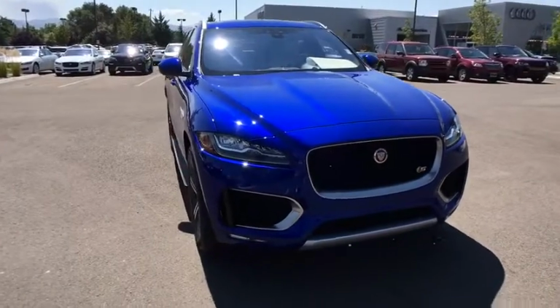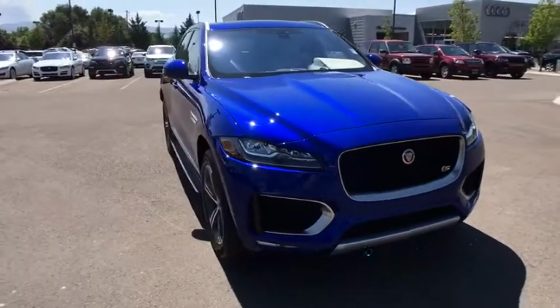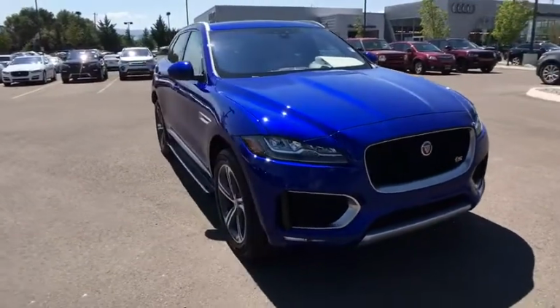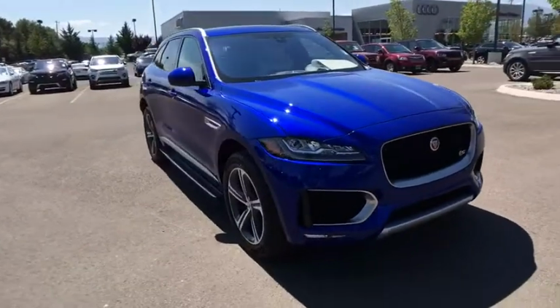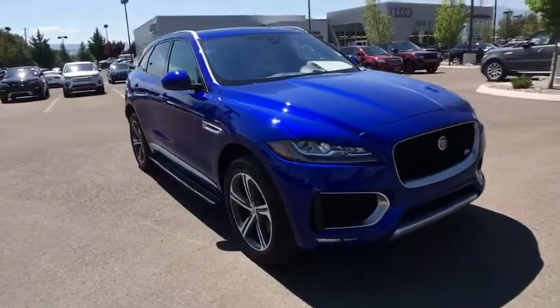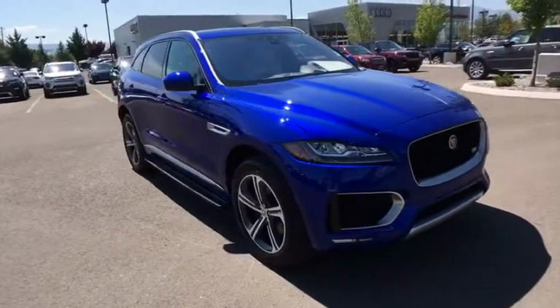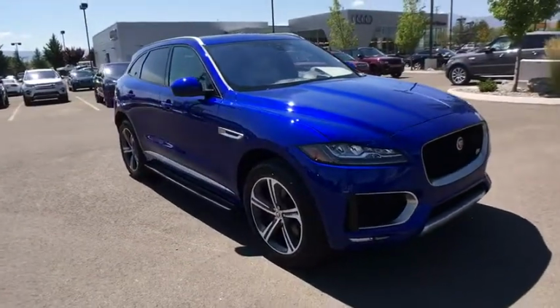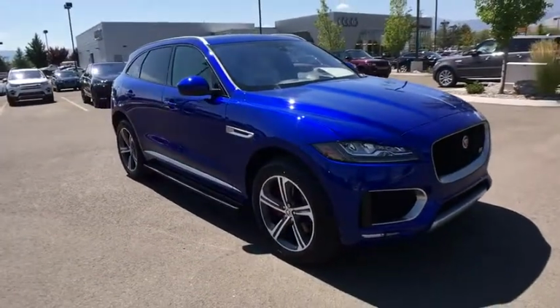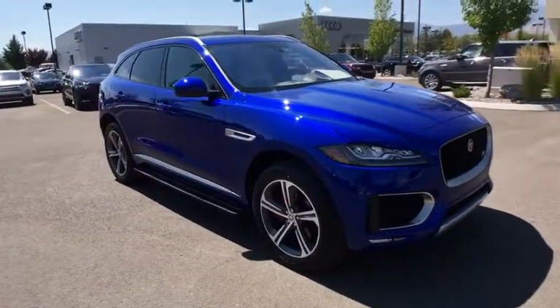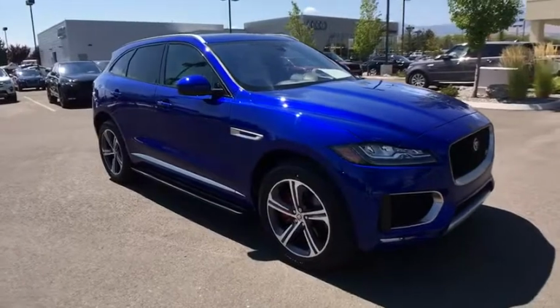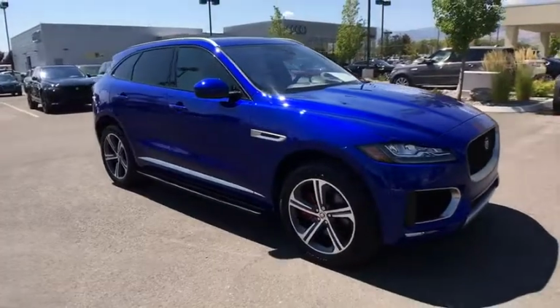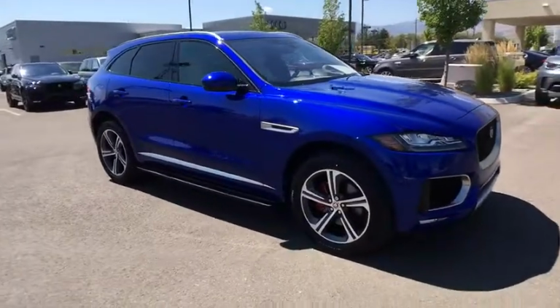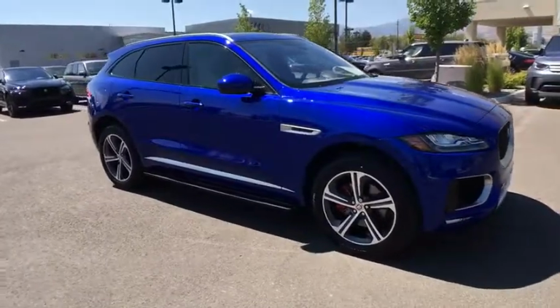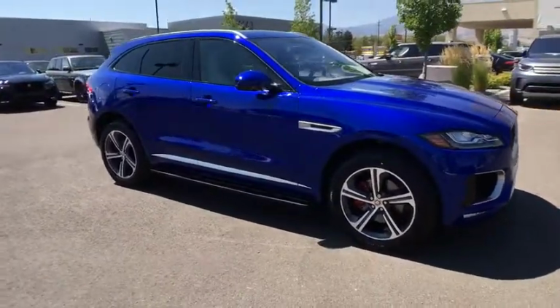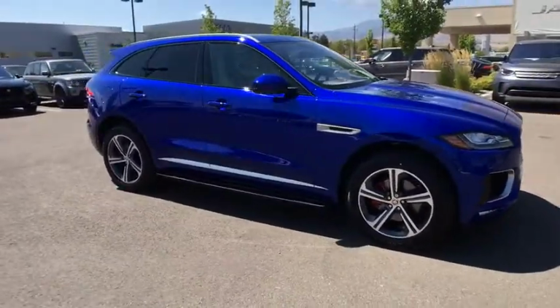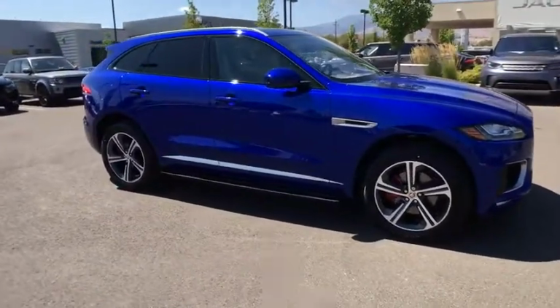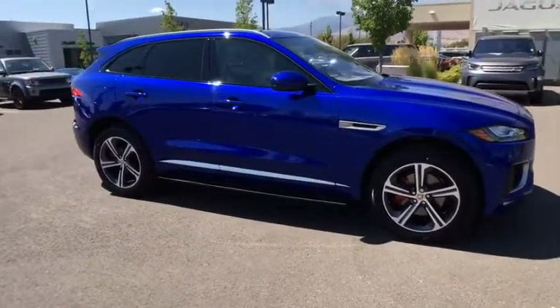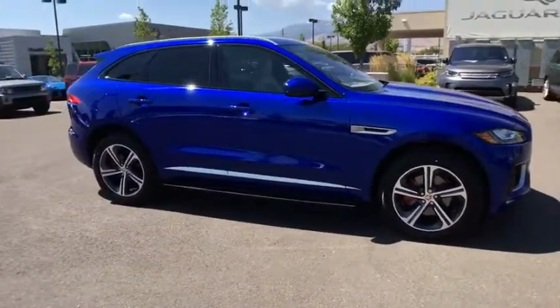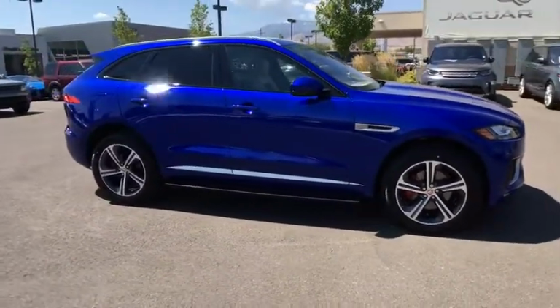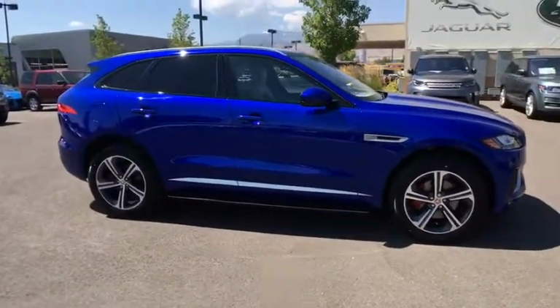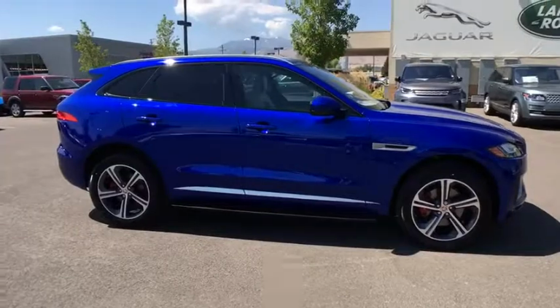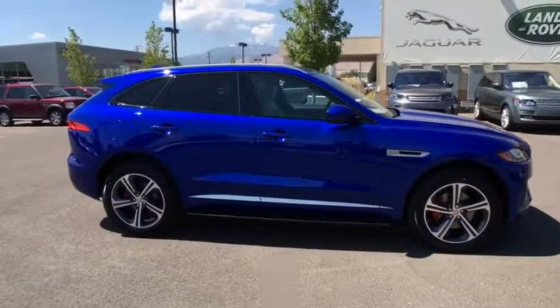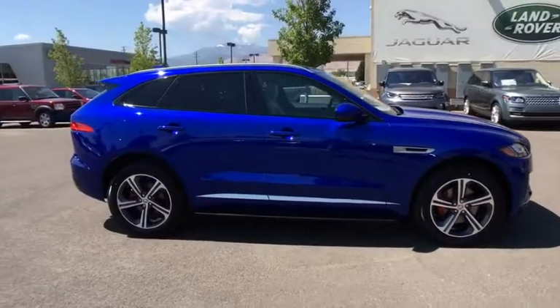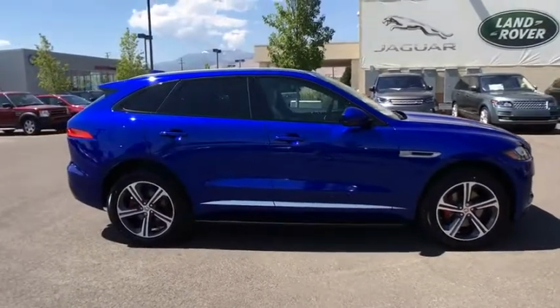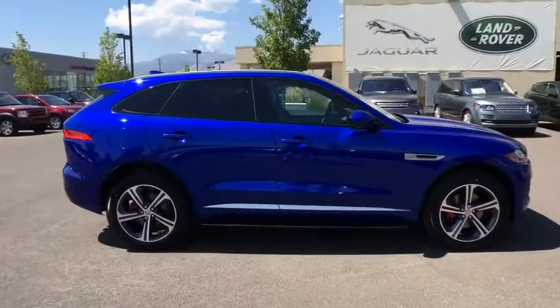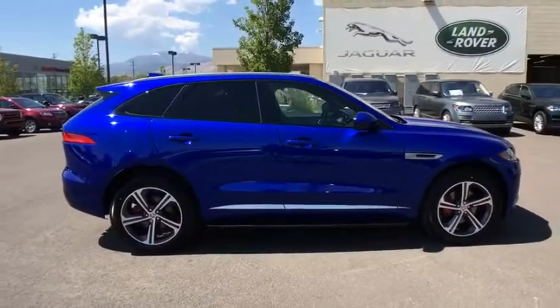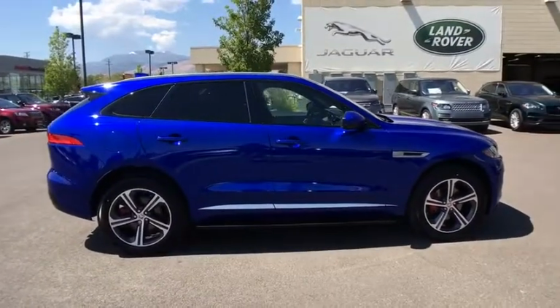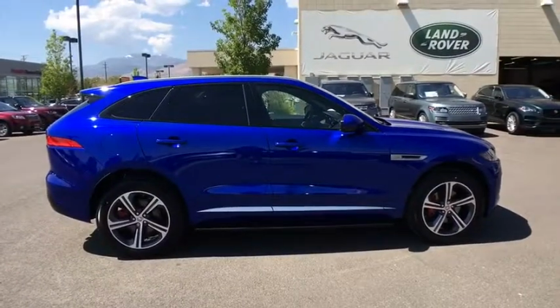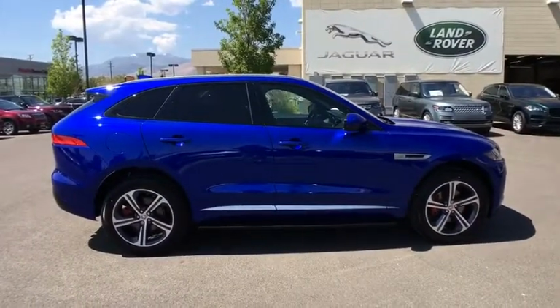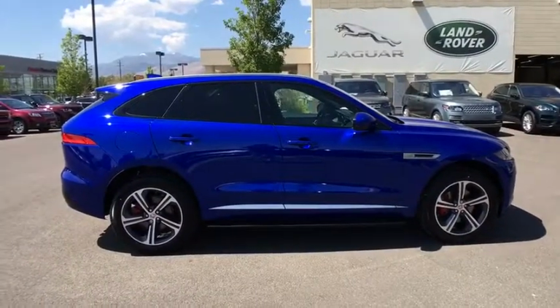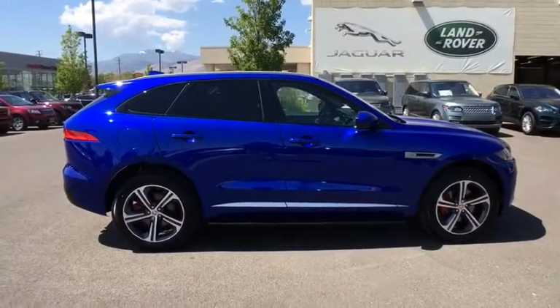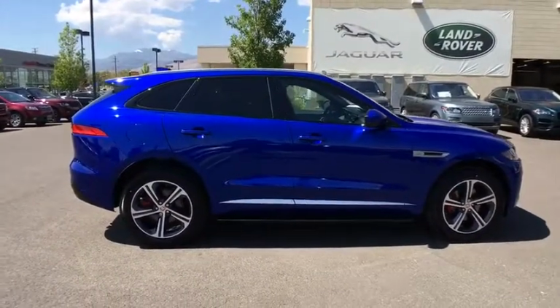Here are some of this vehicle's great options: stability control, anti-lock braking system, traction control, navigation system, remote engine start, power liftgate, steering wheel audio controls, power passenger seat, and keyless entry.